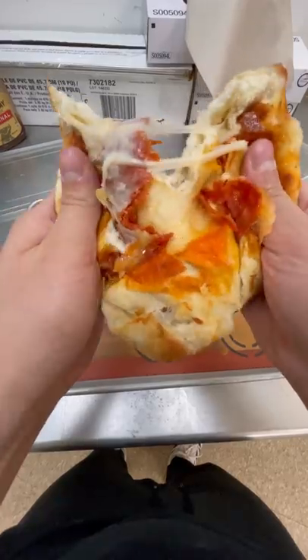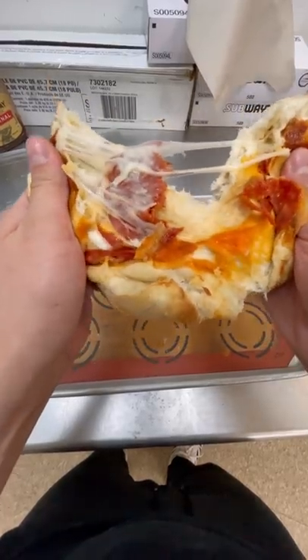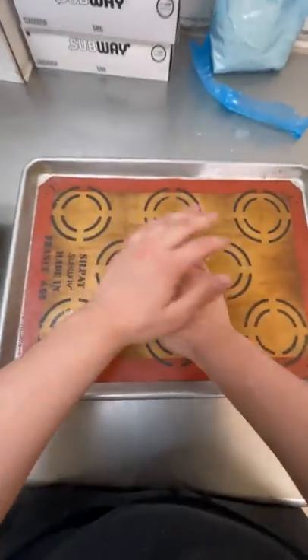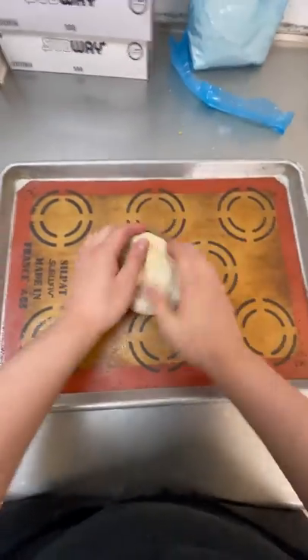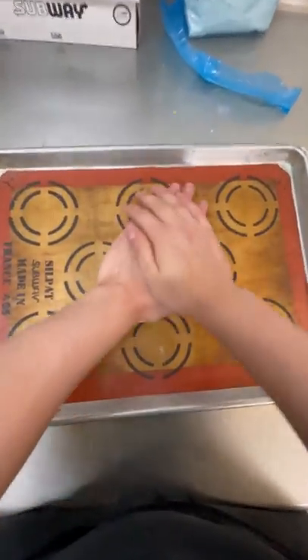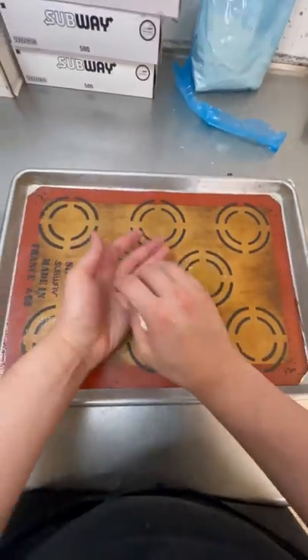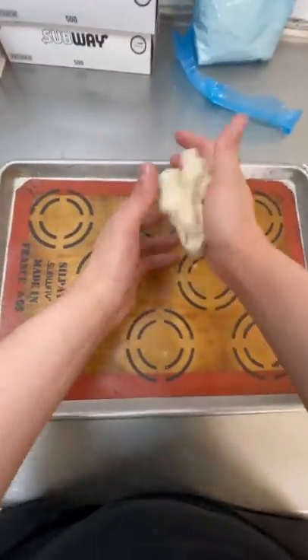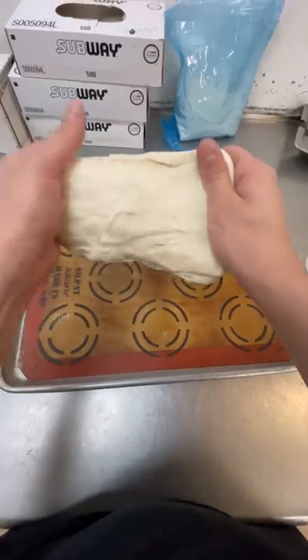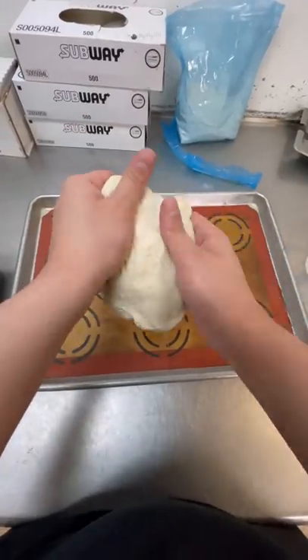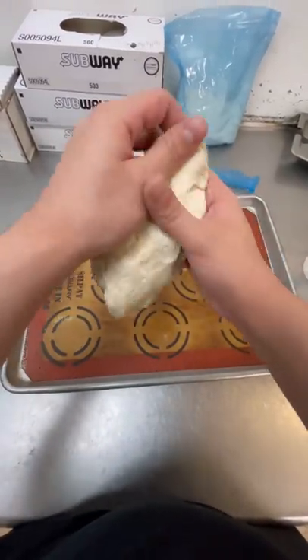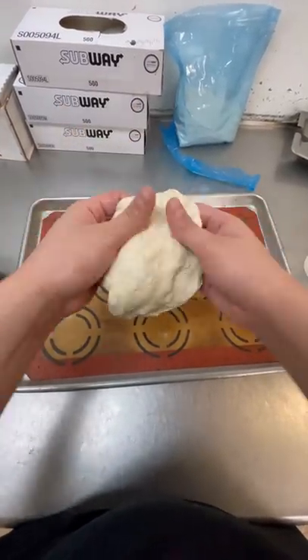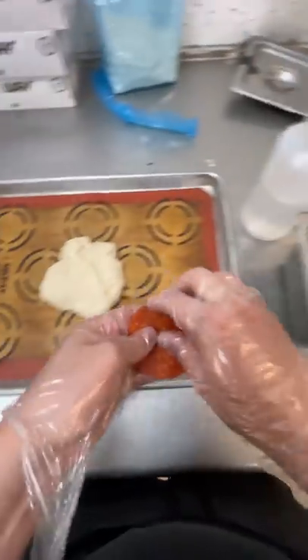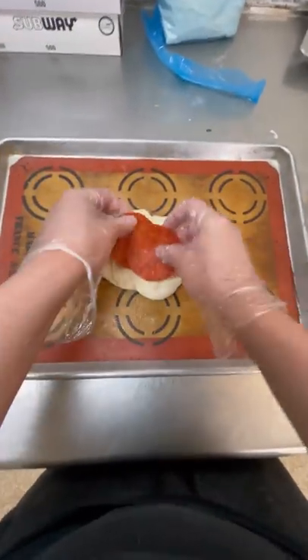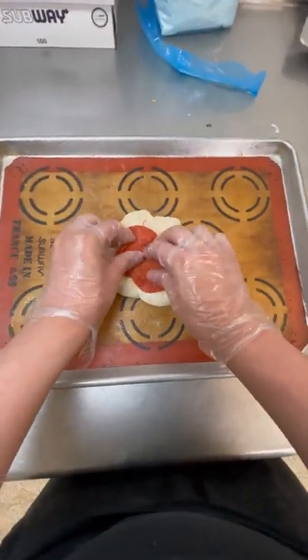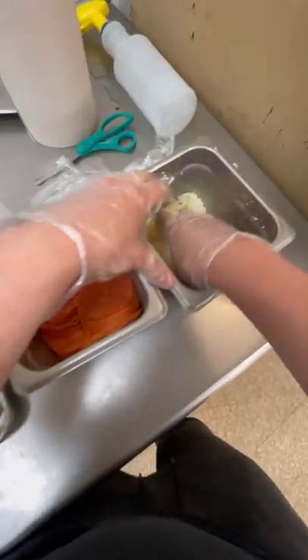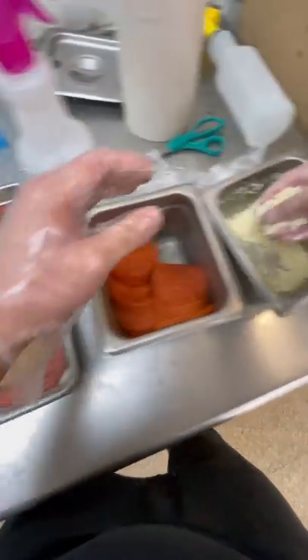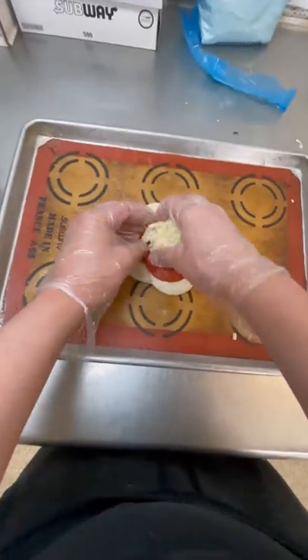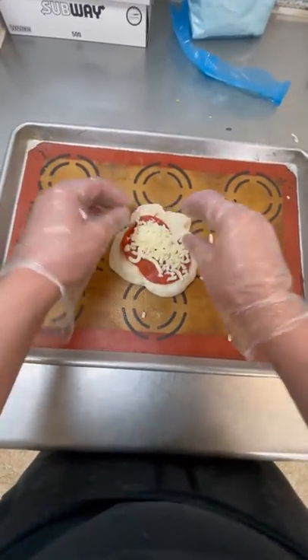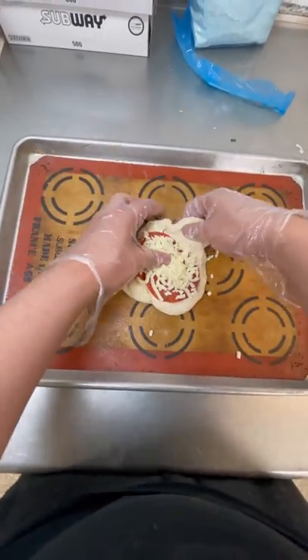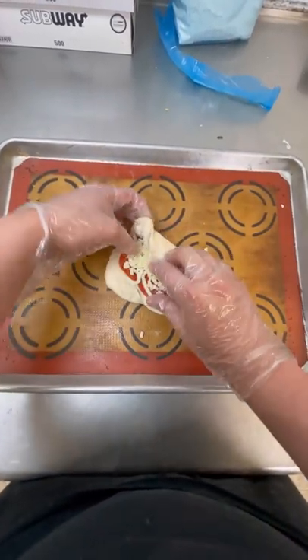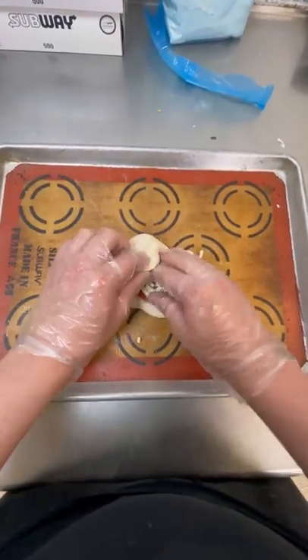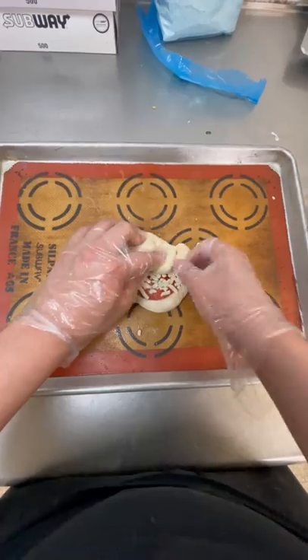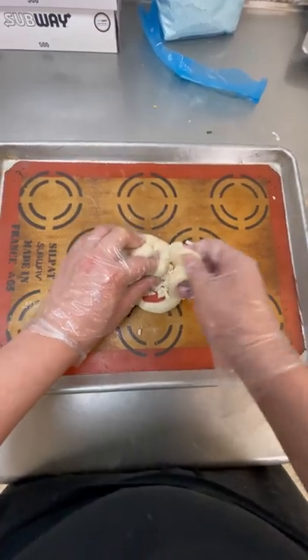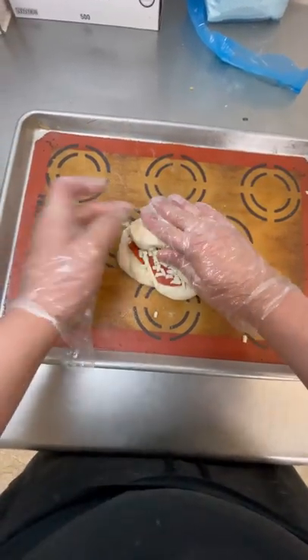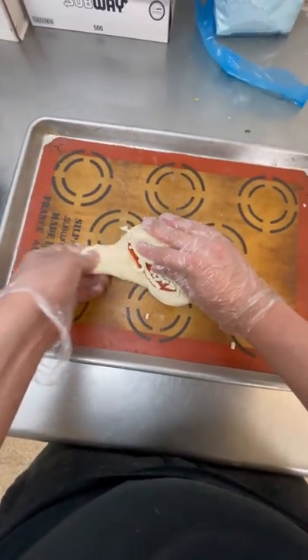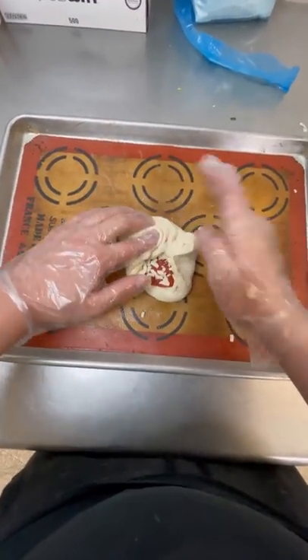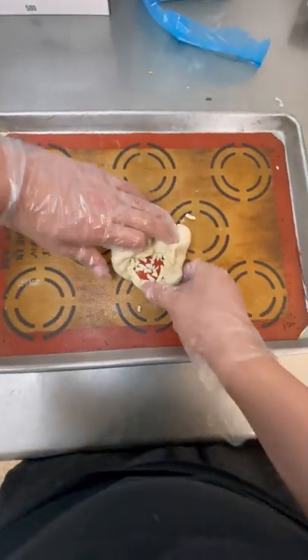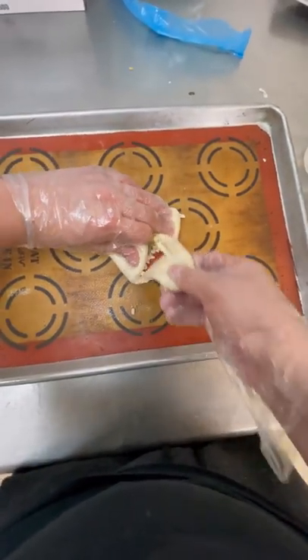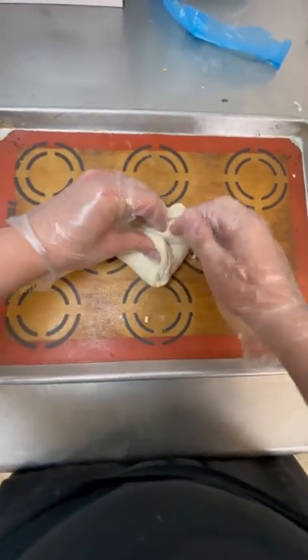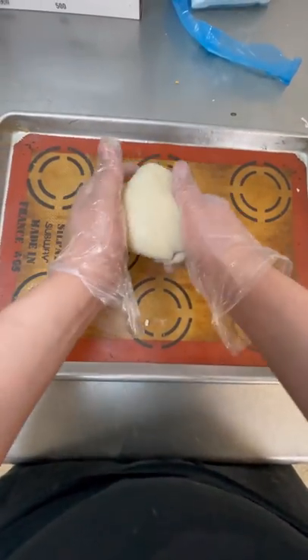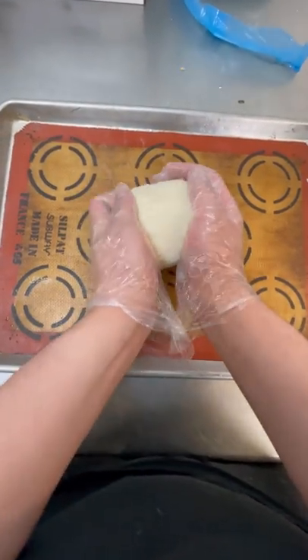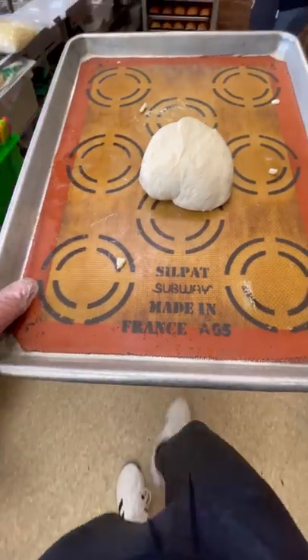Sometimes when I'm bored at Subway, I like to make these little funky creations. This is what I like to call a pepperoni bite, where we take the Subway dough, put some pepperonis and mozzarella cheese inside, and fold it over. It's kind of fun doing this, and it kind of feels like making a little dumpling out of Subway ingredients.